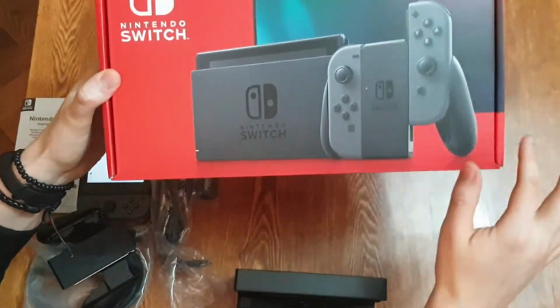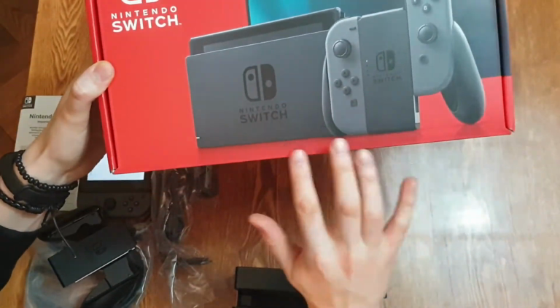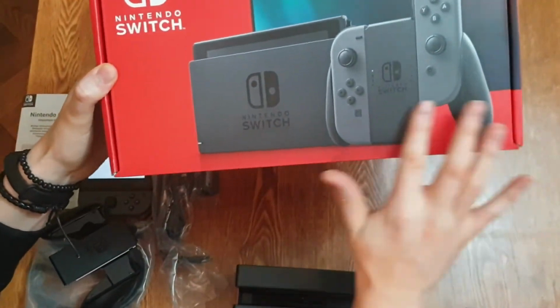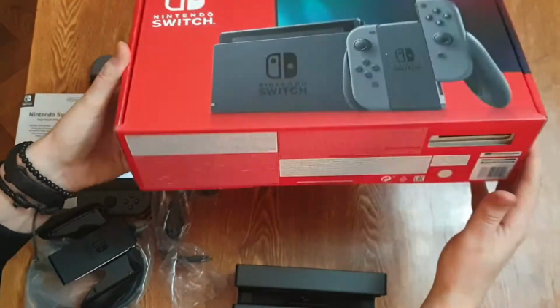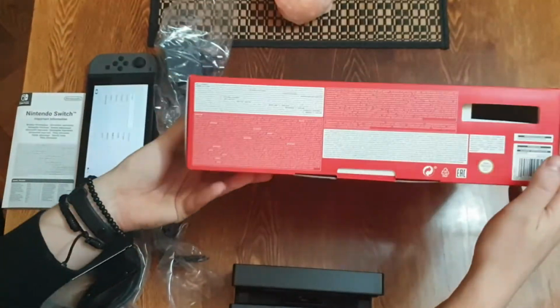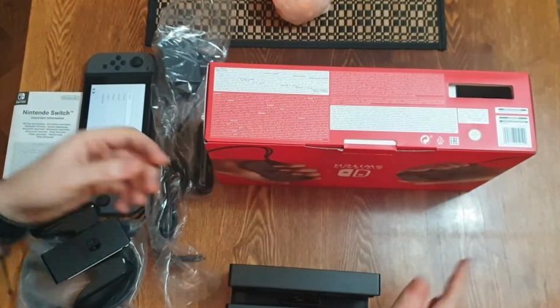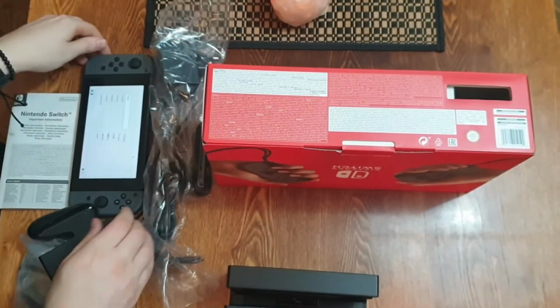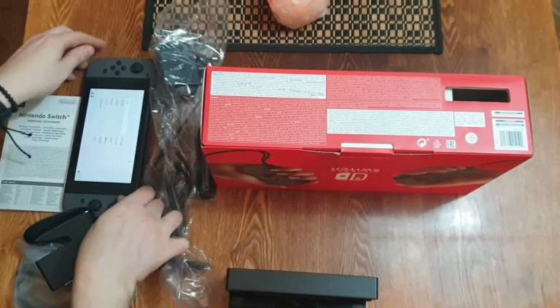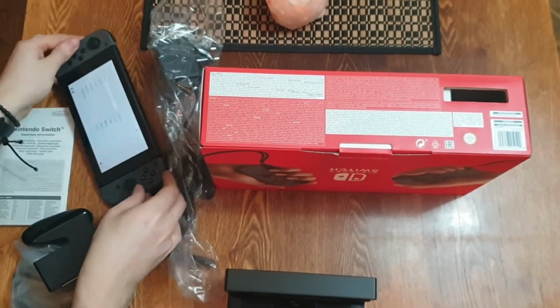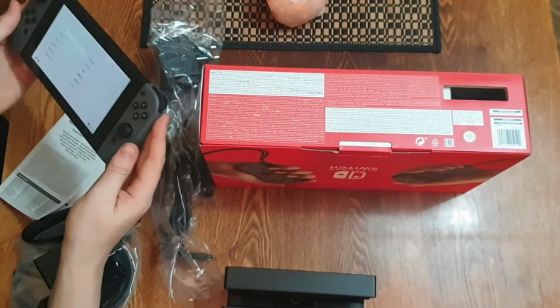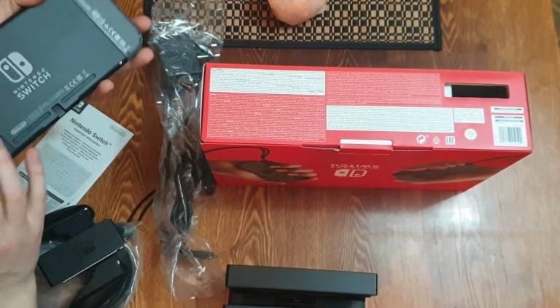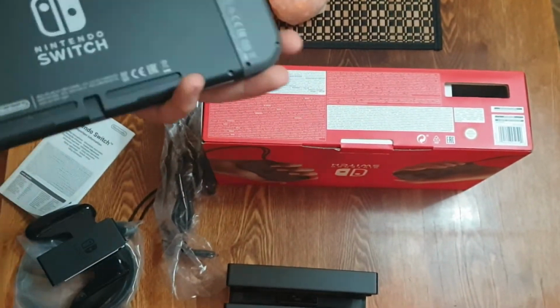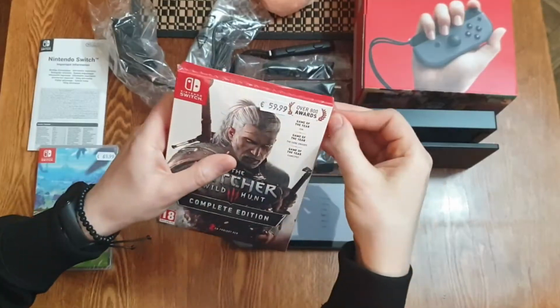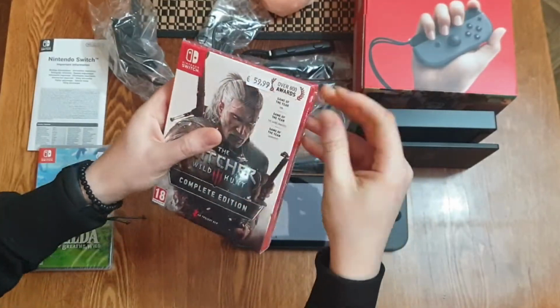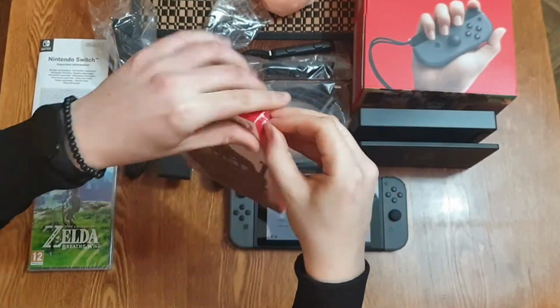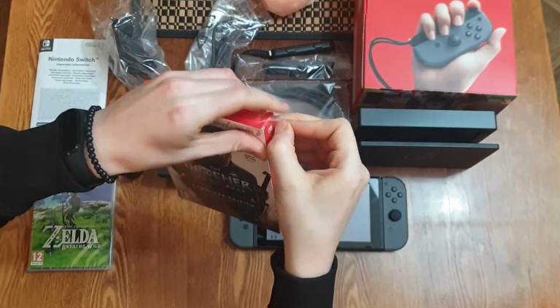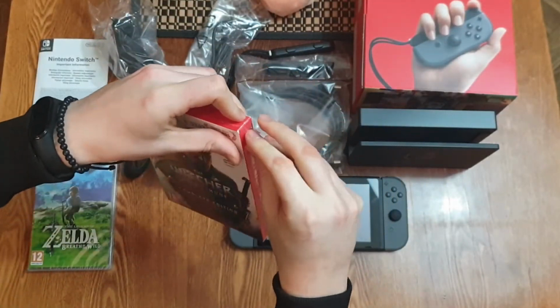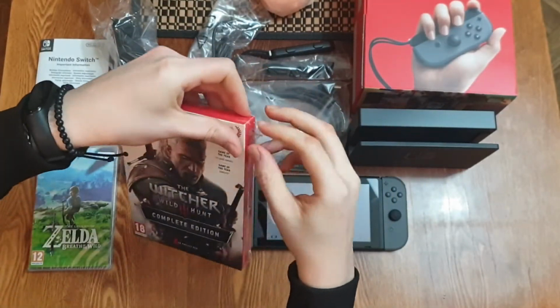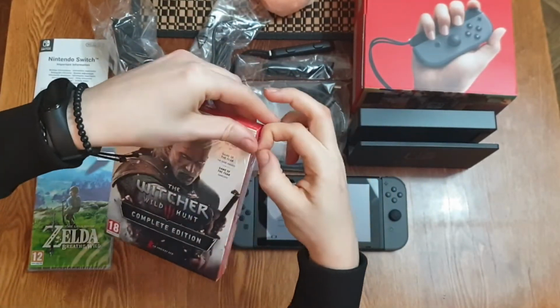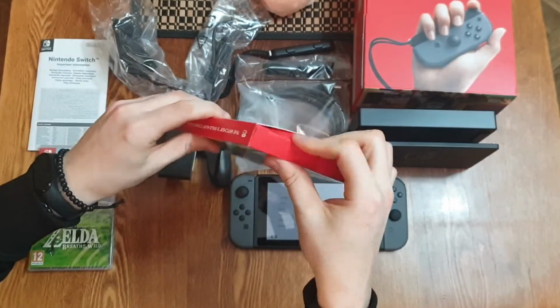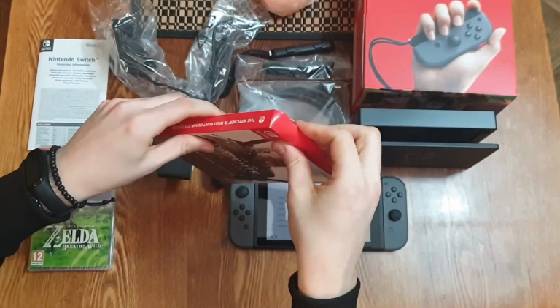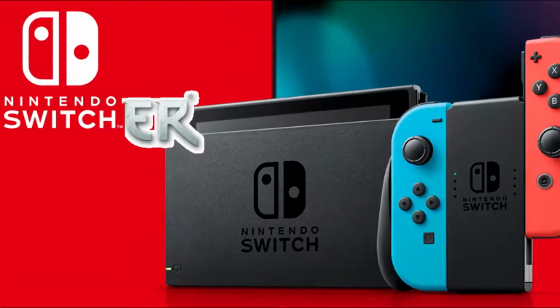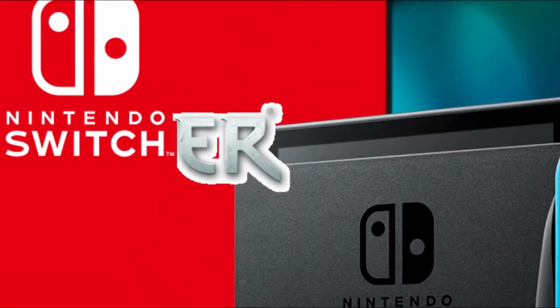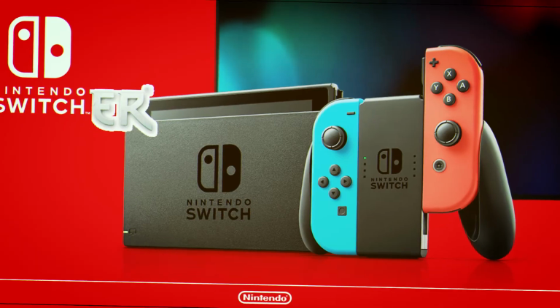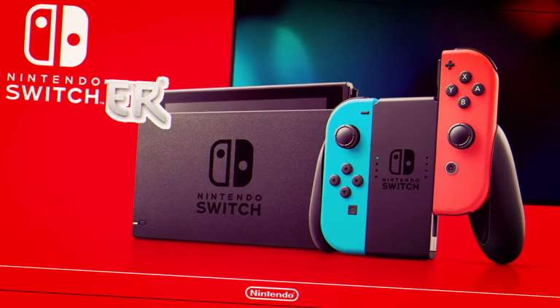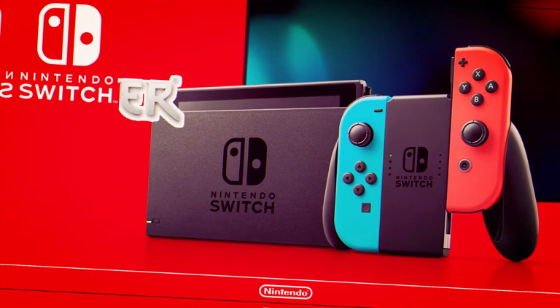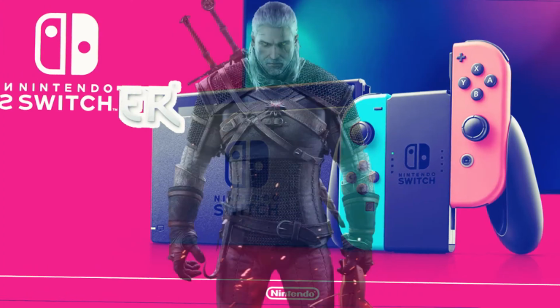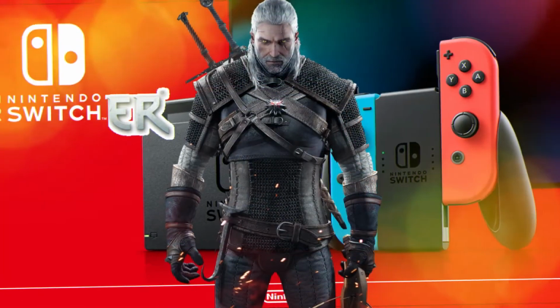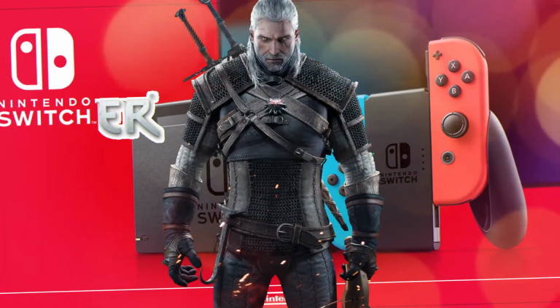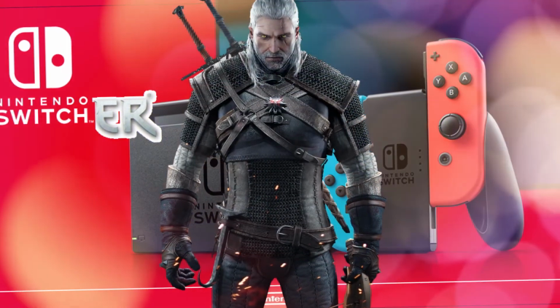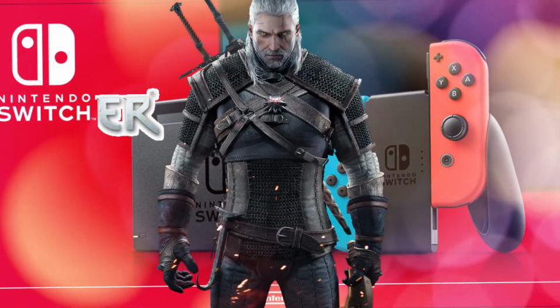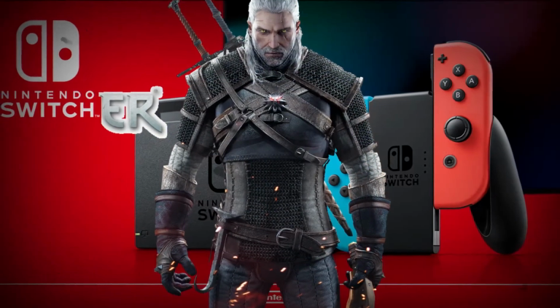I can give out my honest opinion in about two weeks. Now, regarding the games — yes, I got Witcher. So for me, it's a Nintendo Switcher. Nintendo Switcher. The best the money can buy.